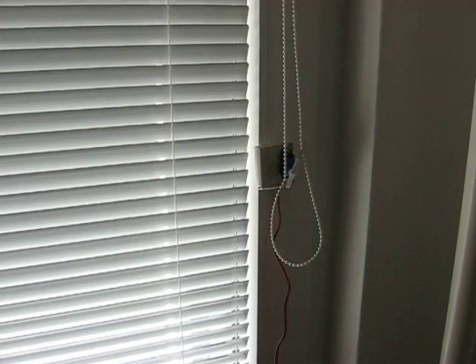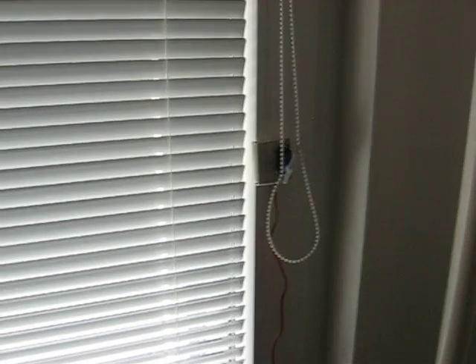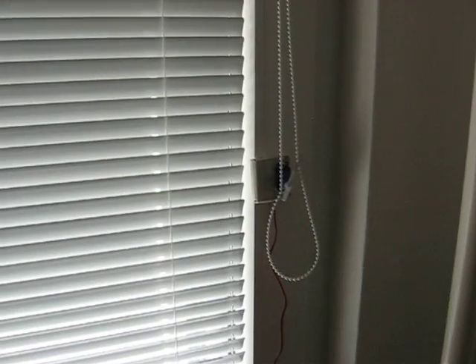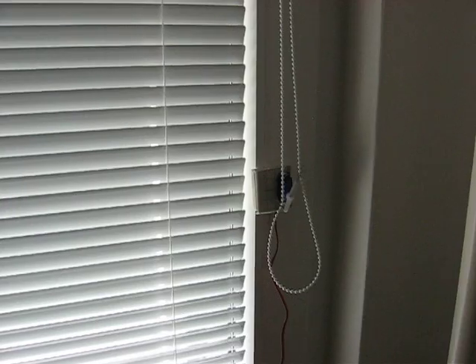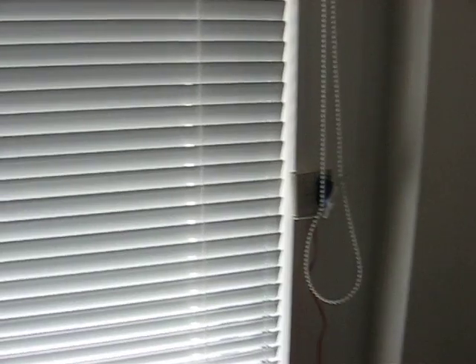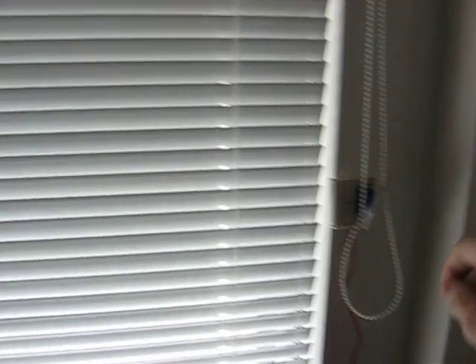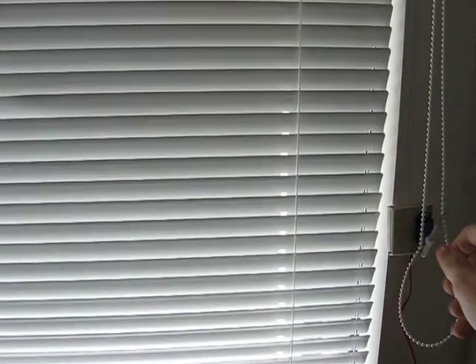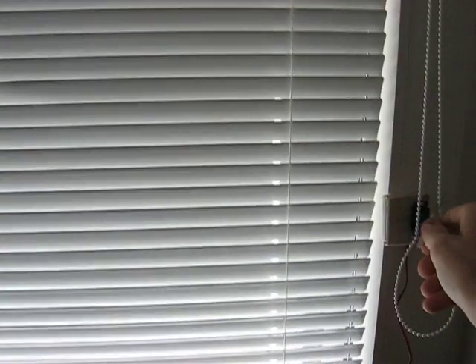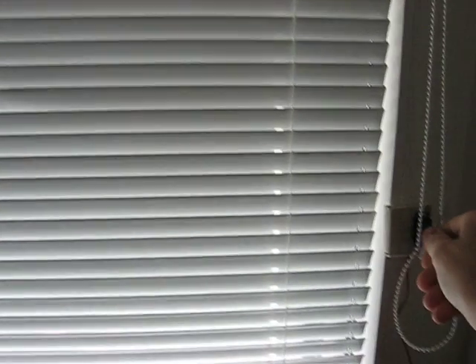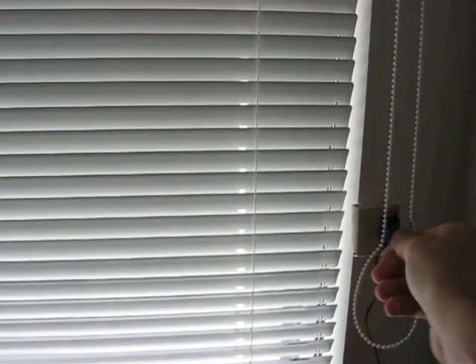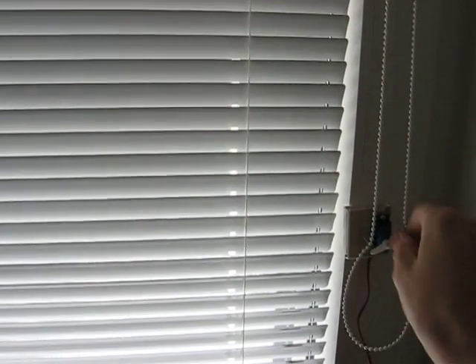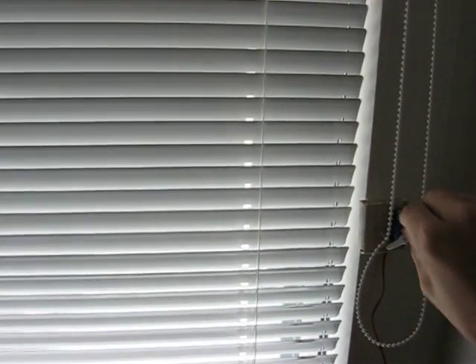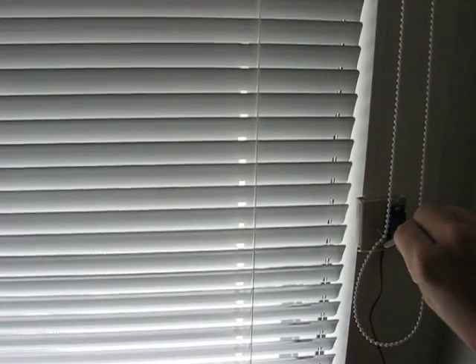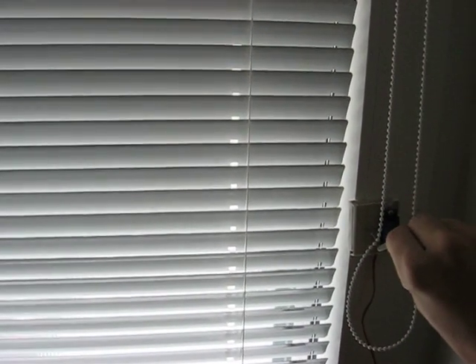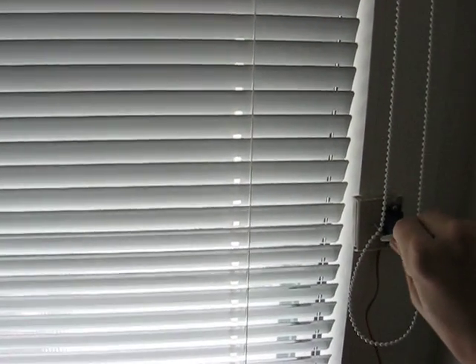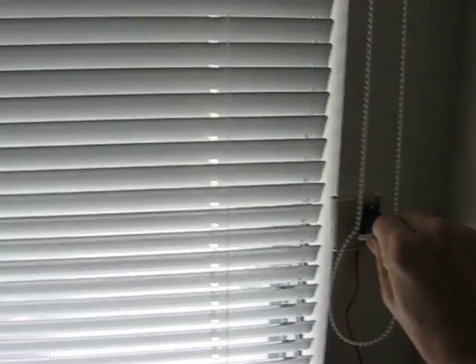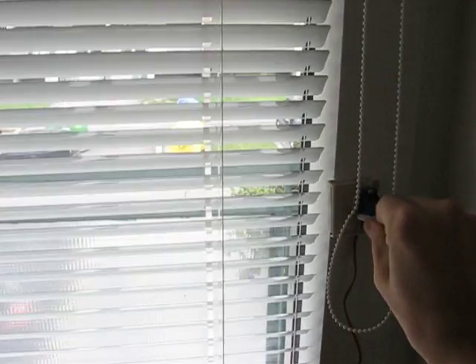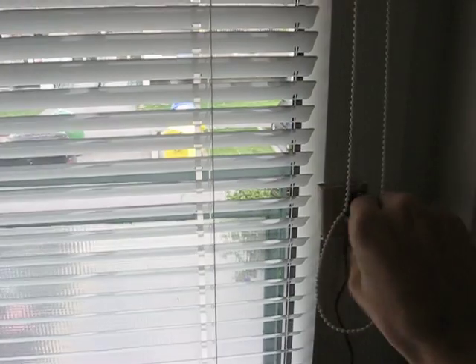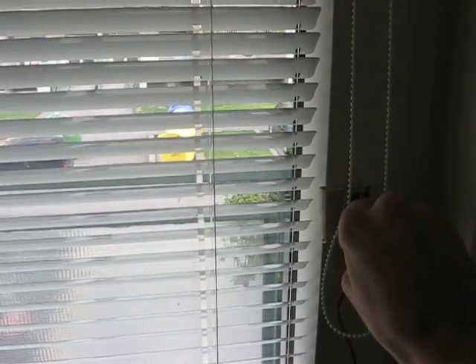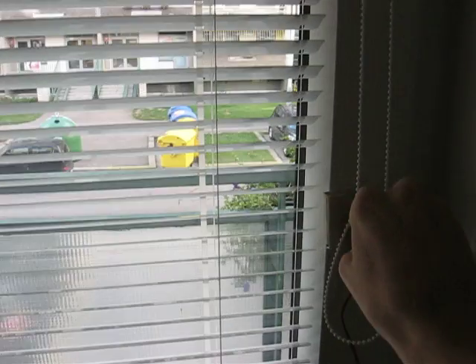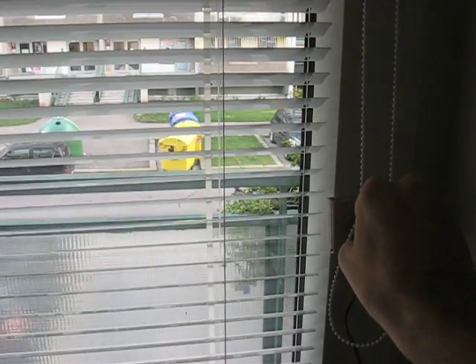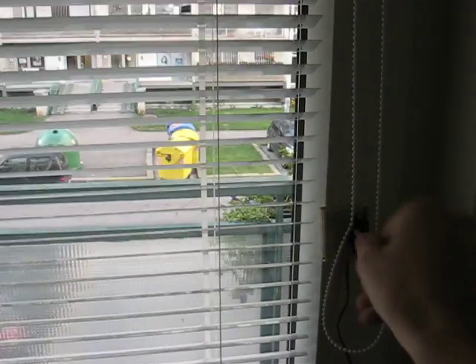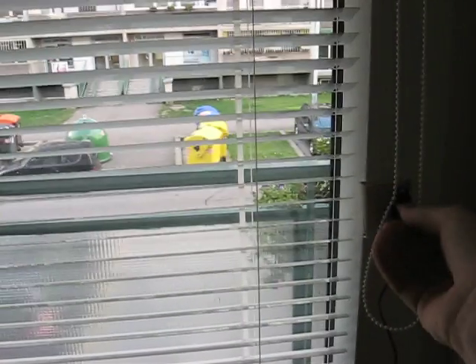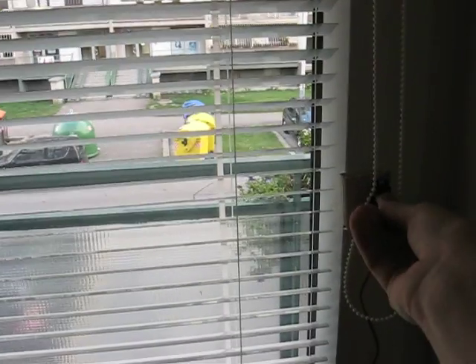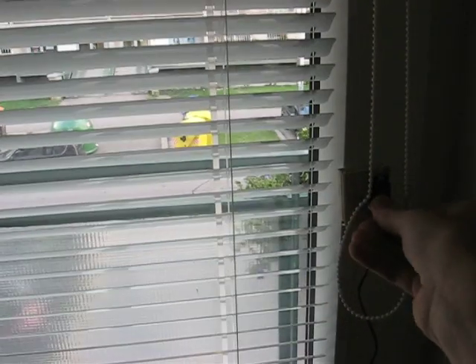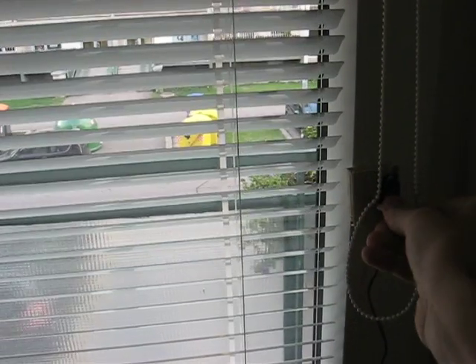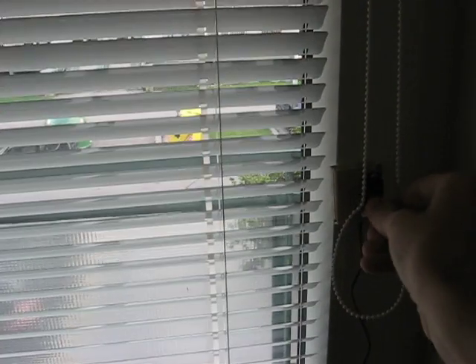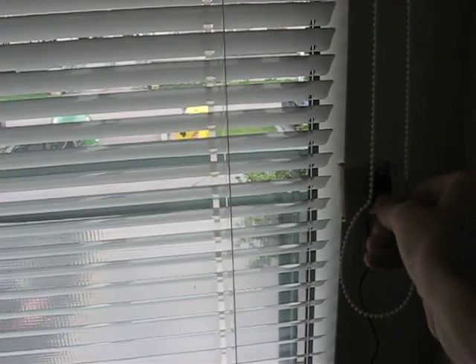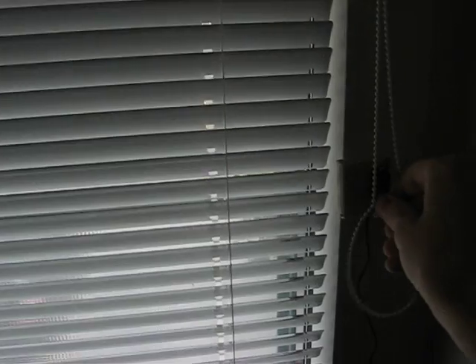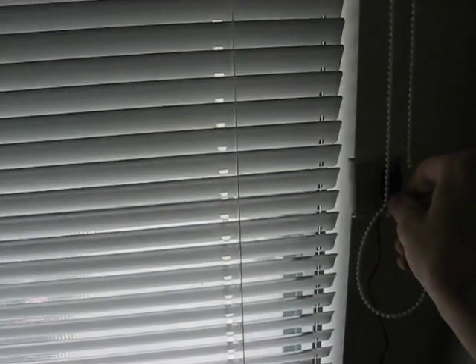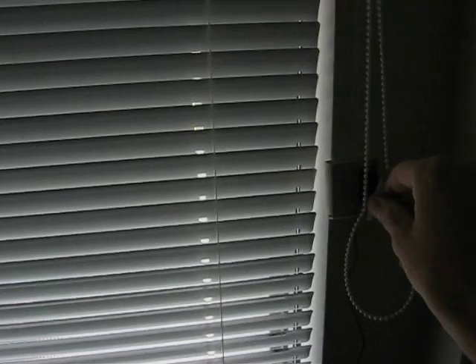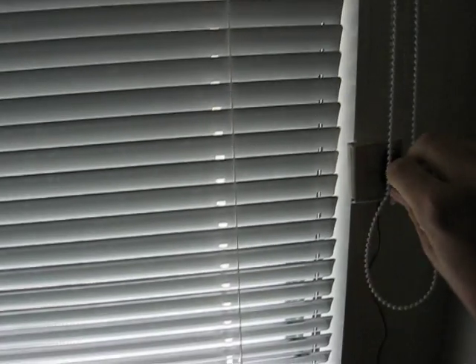Just make sure that the chain has proper tension and it's in a position which makes it possible to adjust the sun blind in the way you wish.